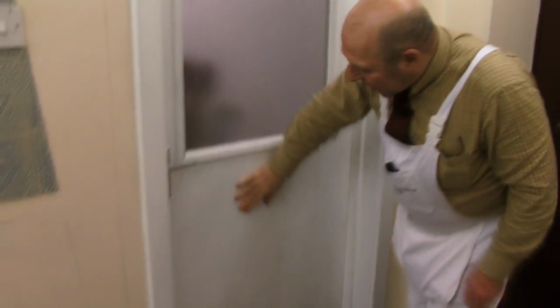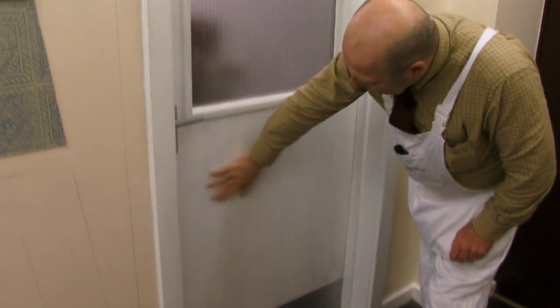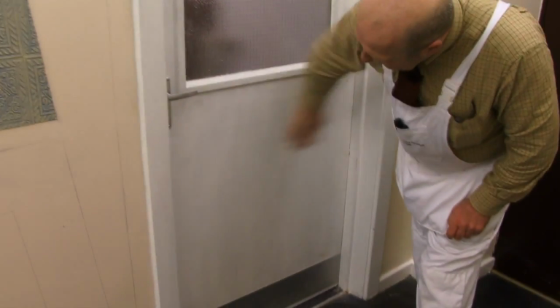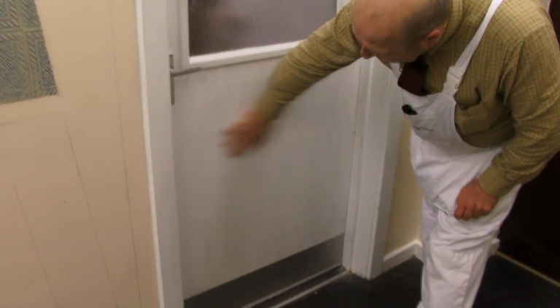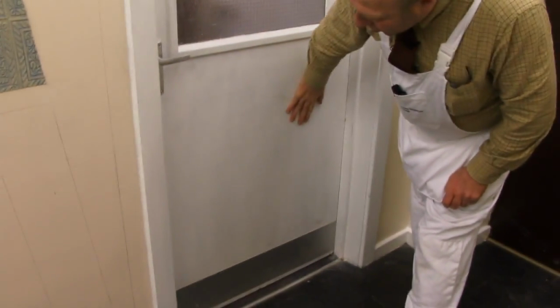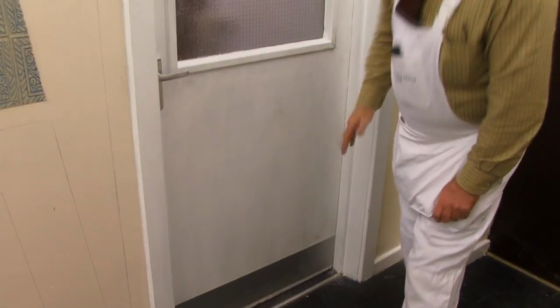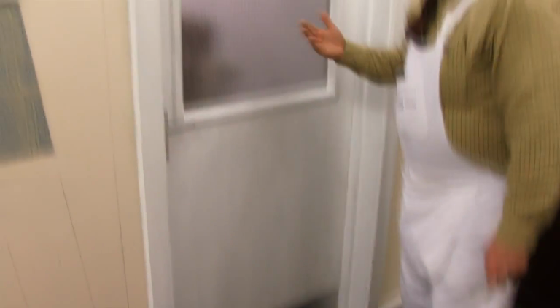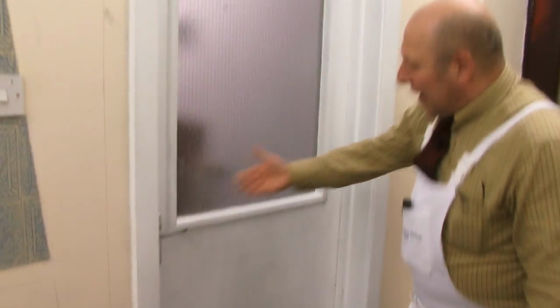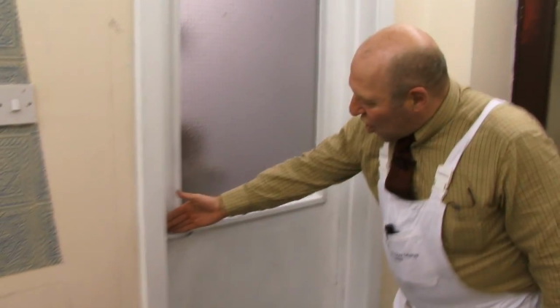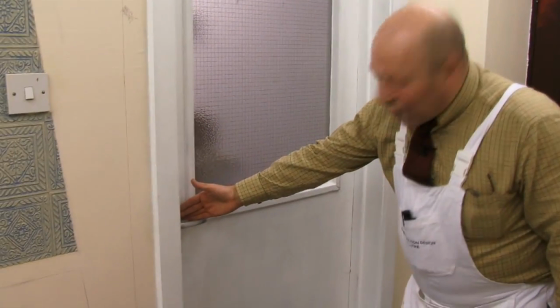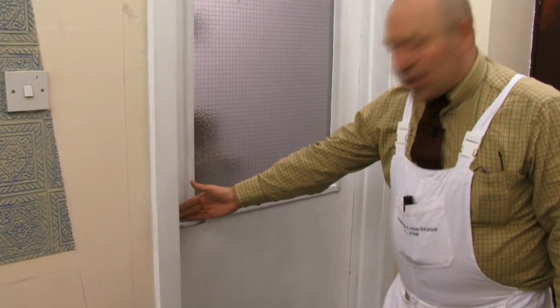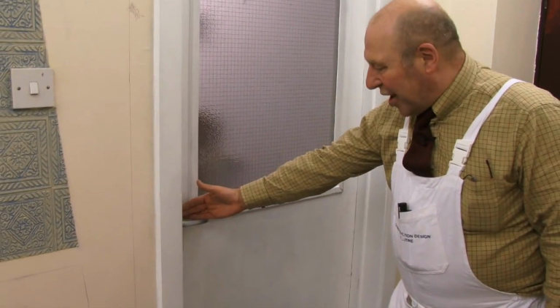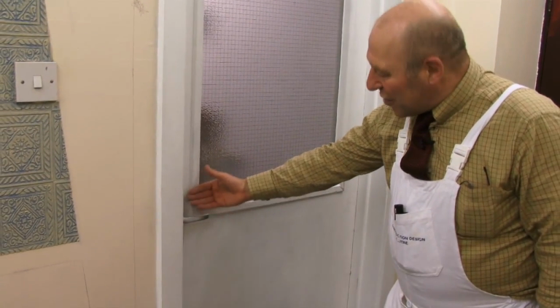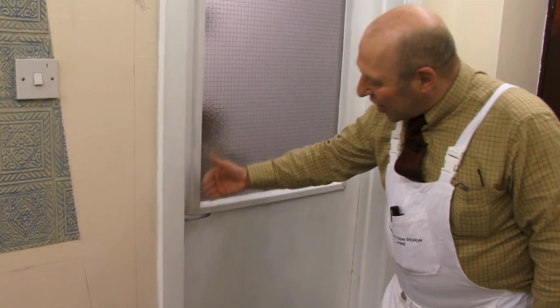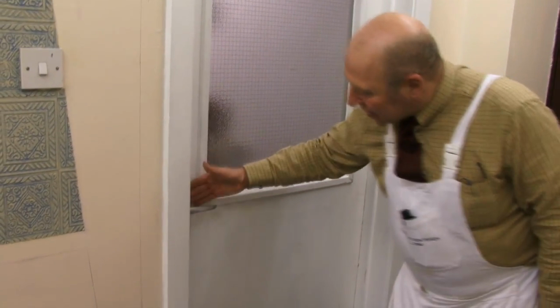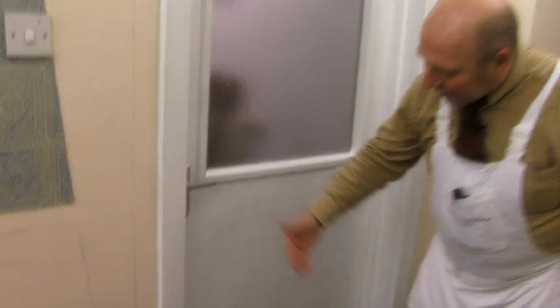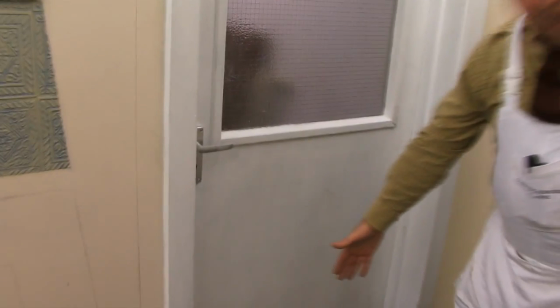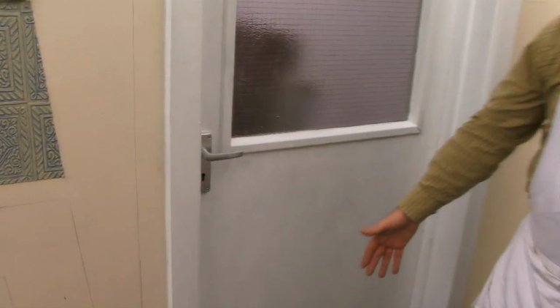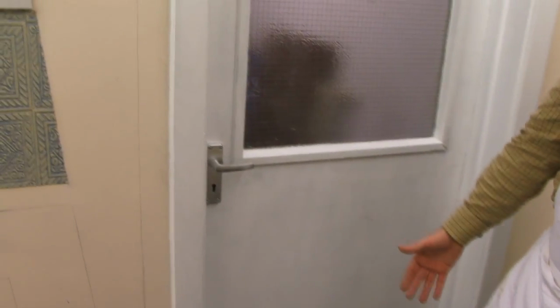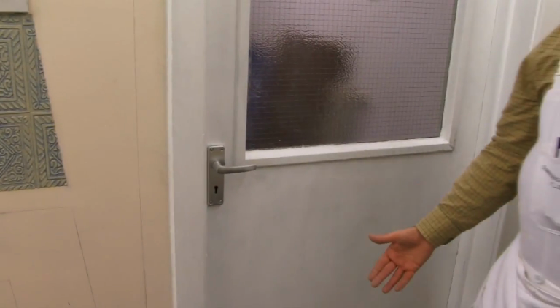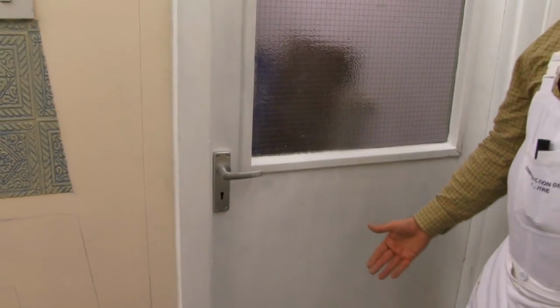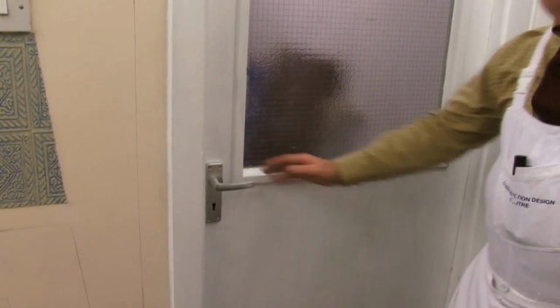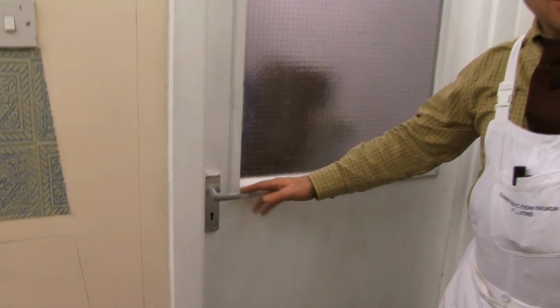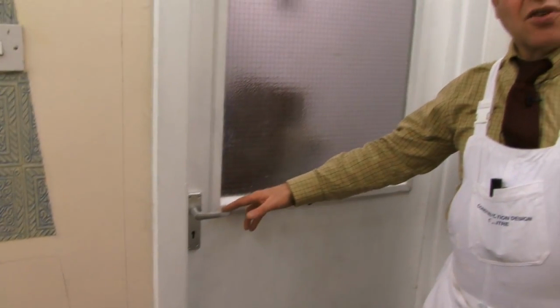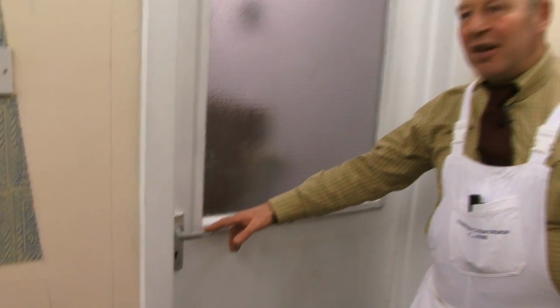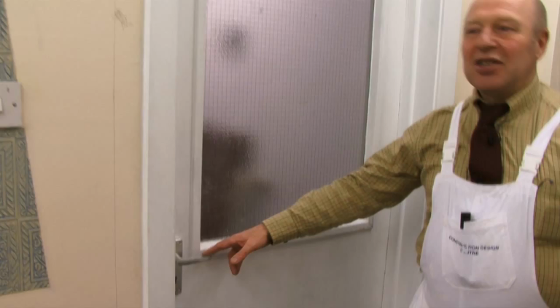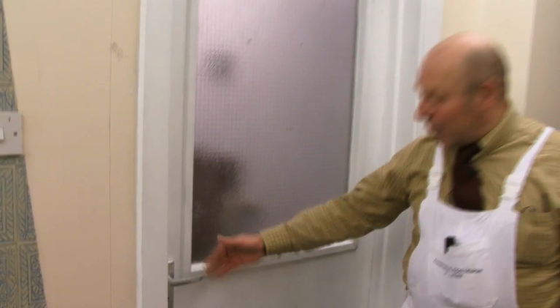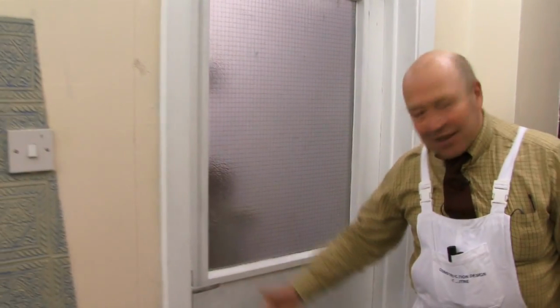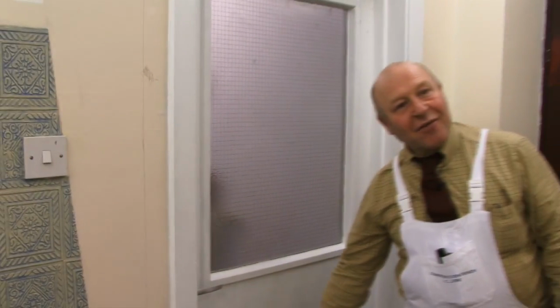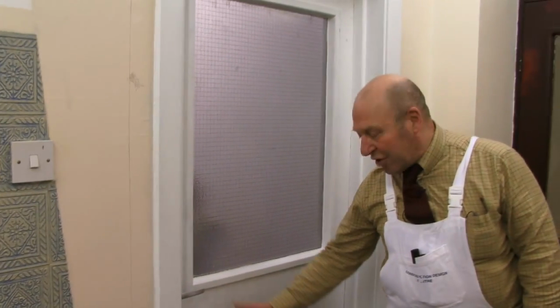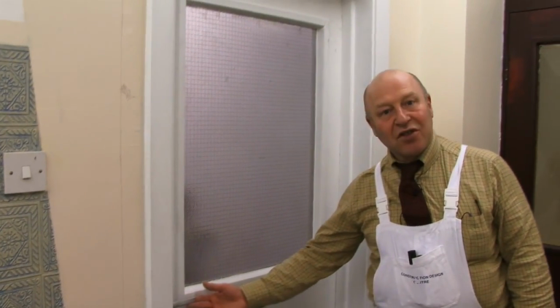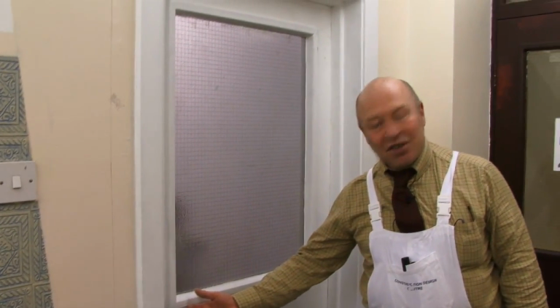That is a flat door. There's a toss-up here between whether we take the handles and the furniture off or whether we cut them in. Personally I like to cut them in, but it is good practice to take furniture off the doors first.